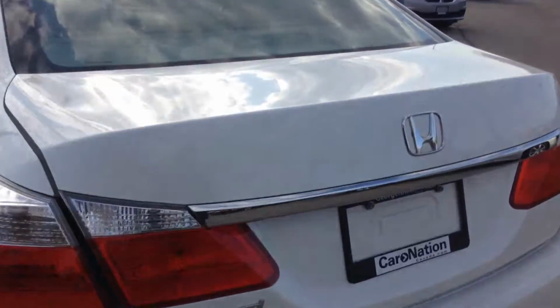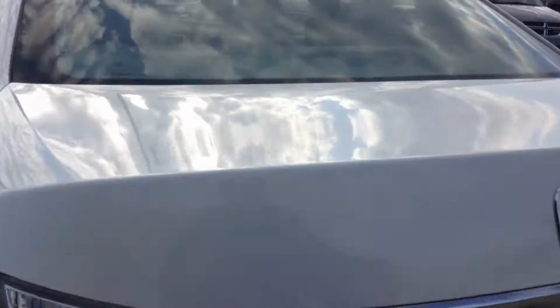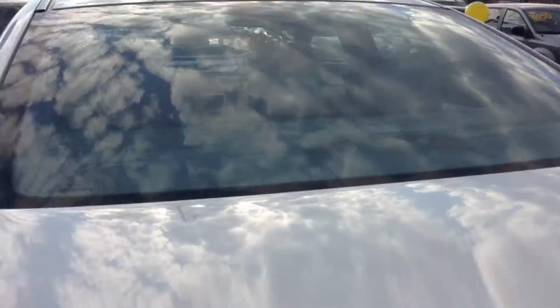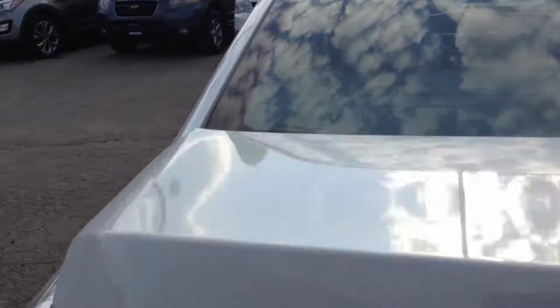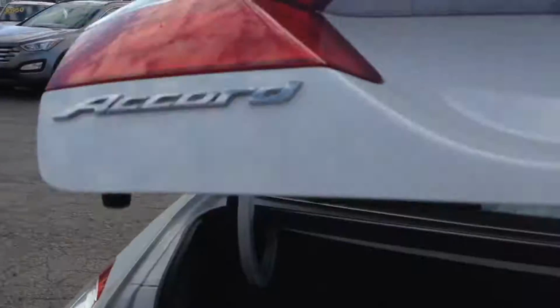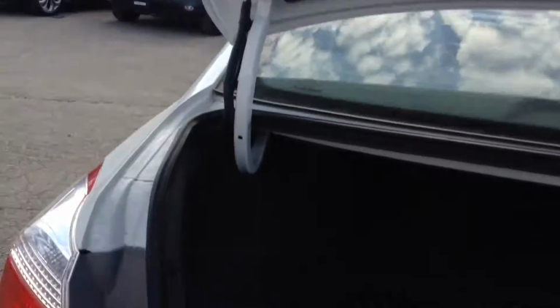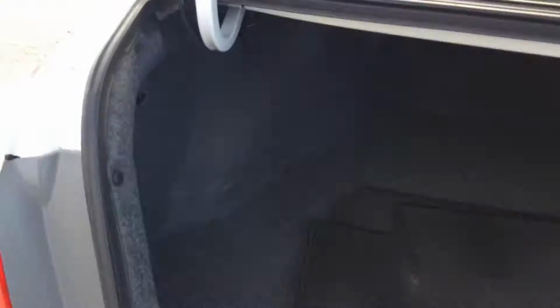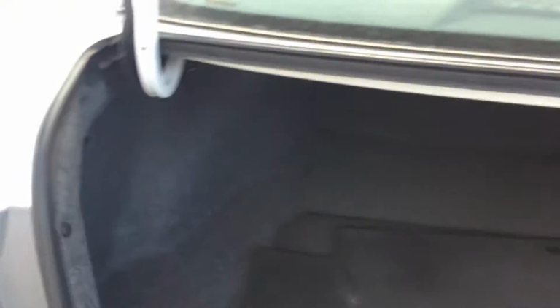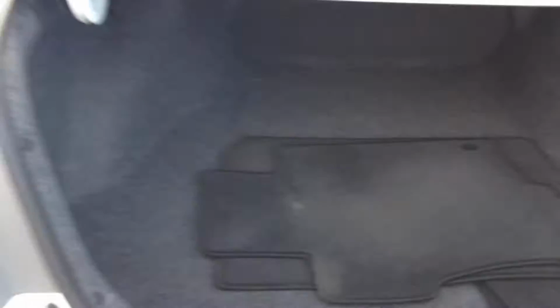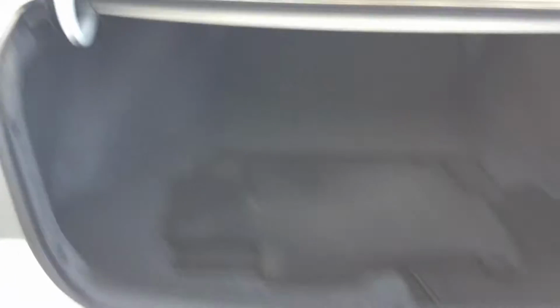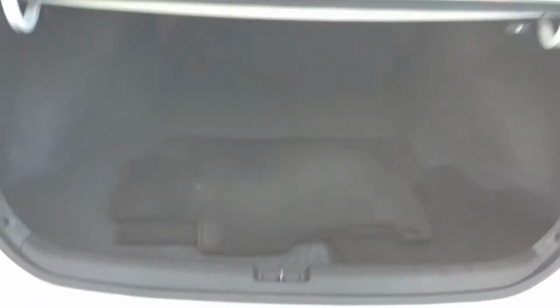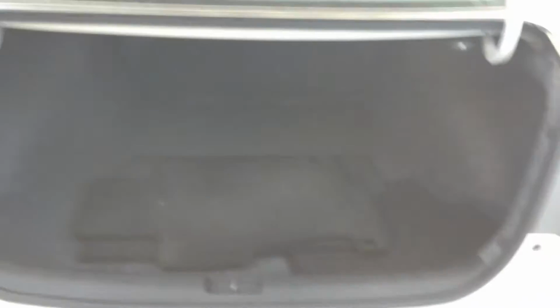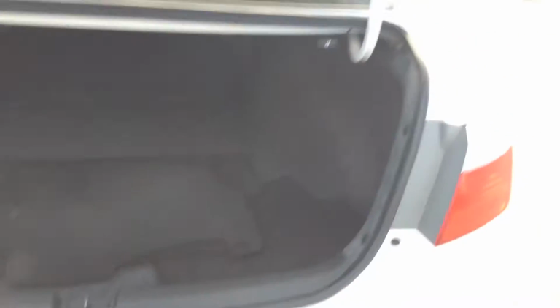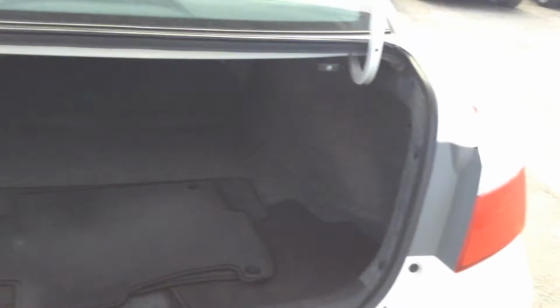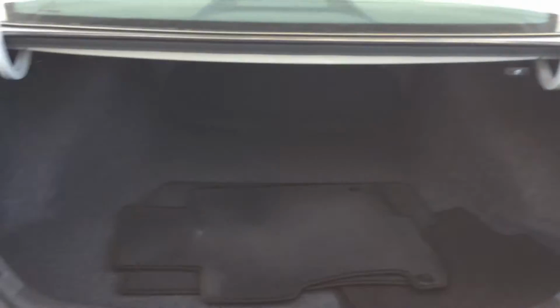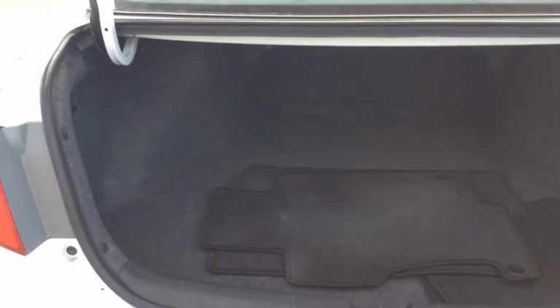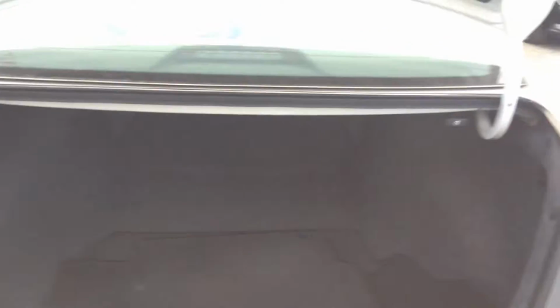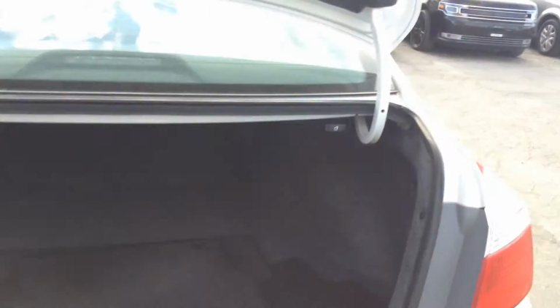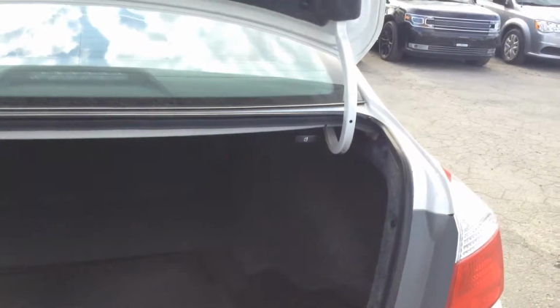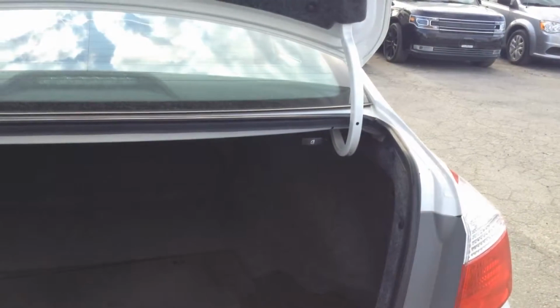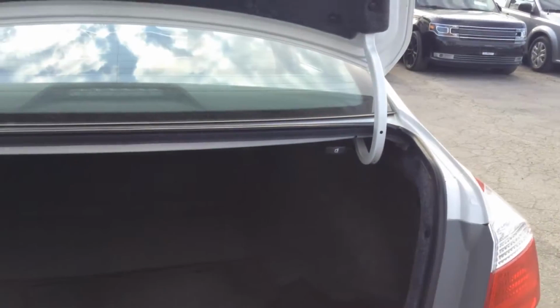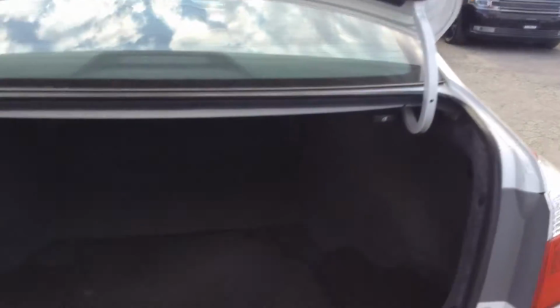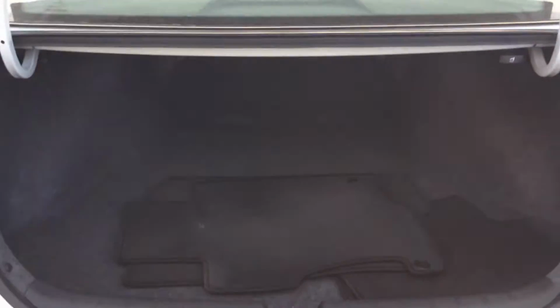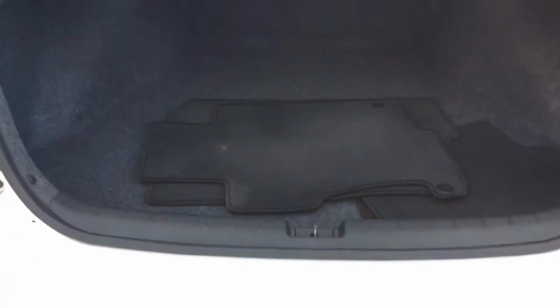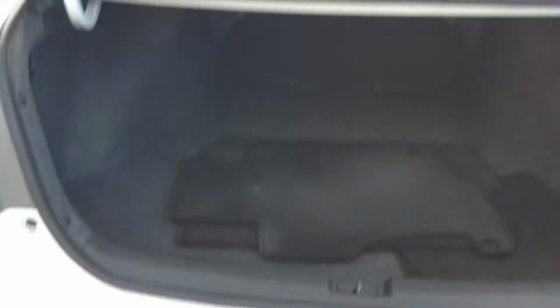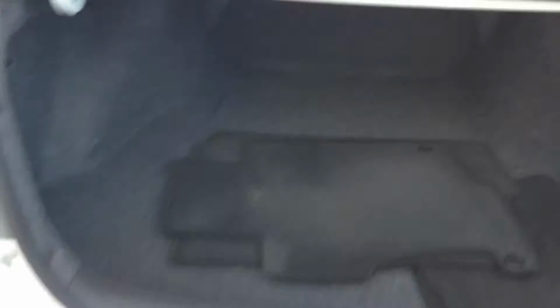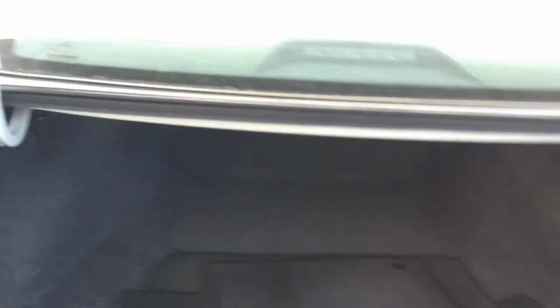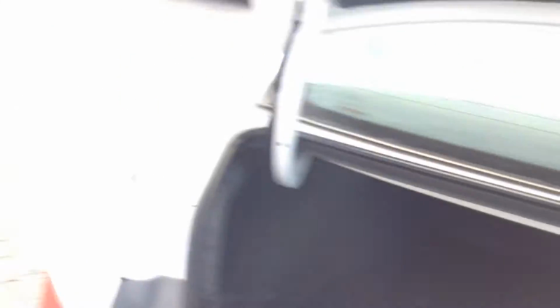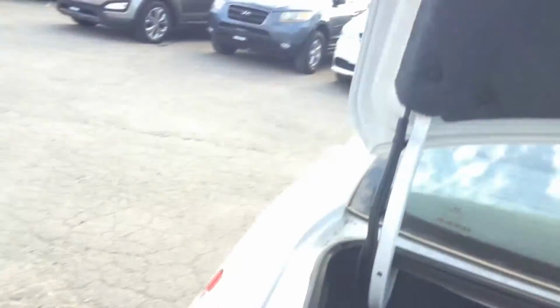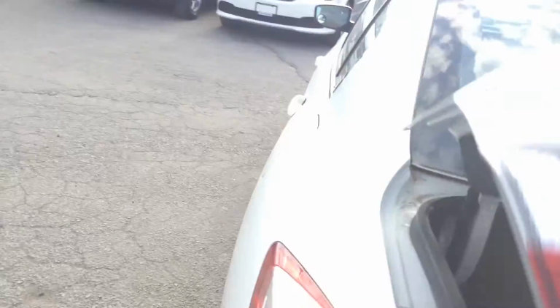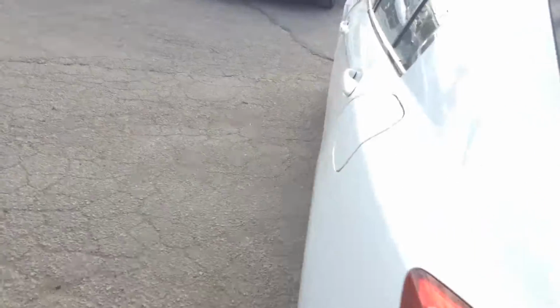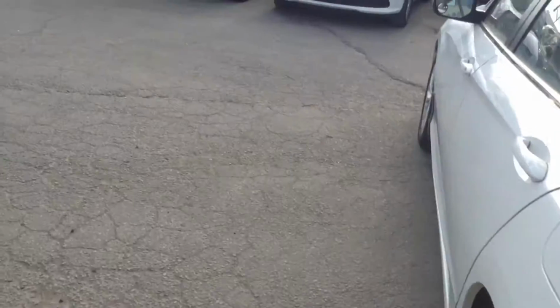Let me give you a quick look in the trunk. As you can see — I apologize for the lighting — it's a very big trunk. You can see there's the release so the seats do fold down for you, making it a little easier with a little more space.